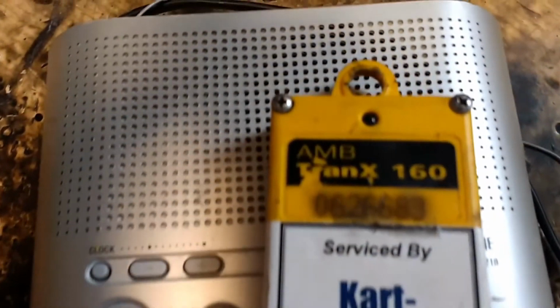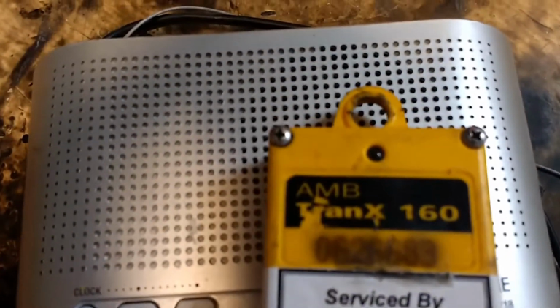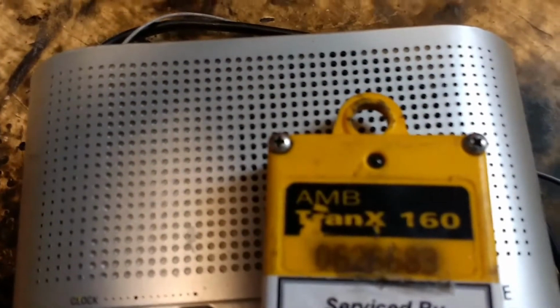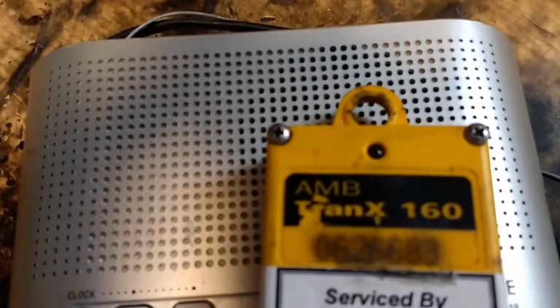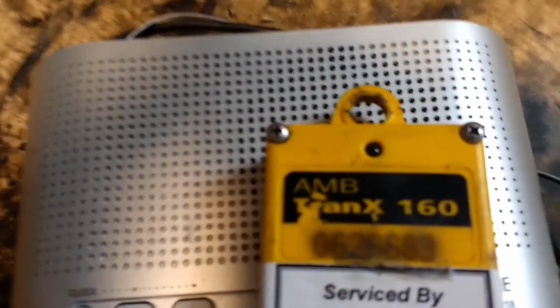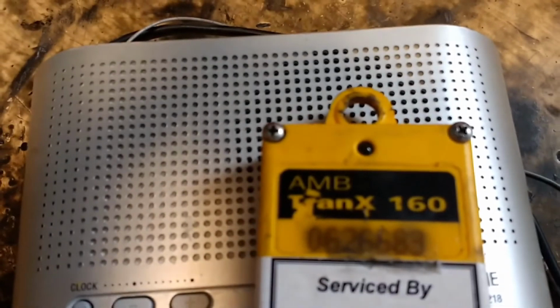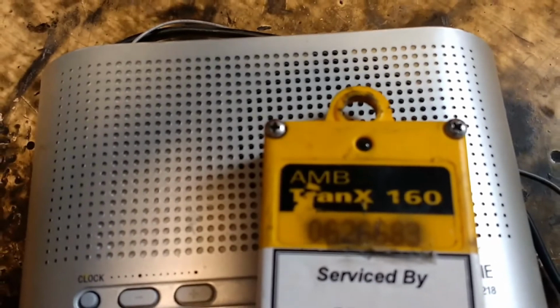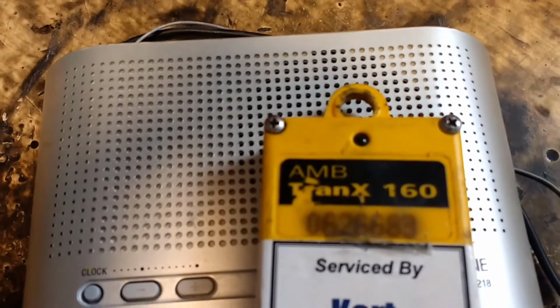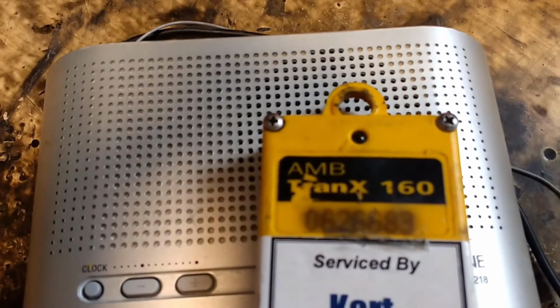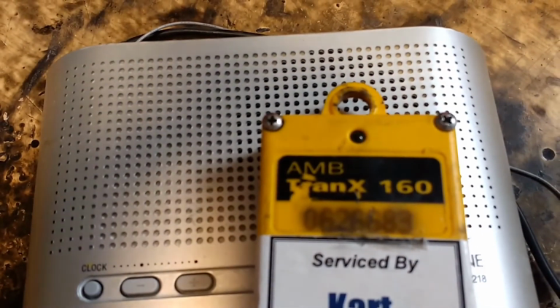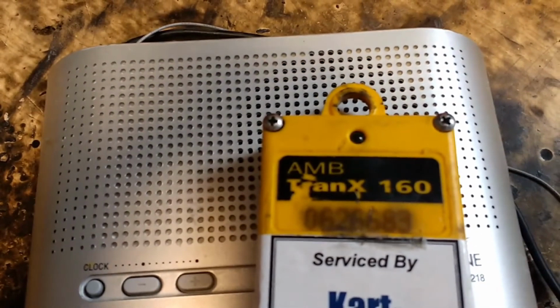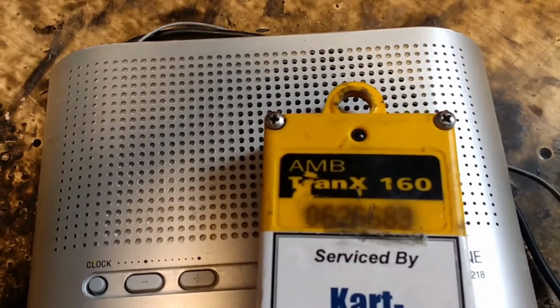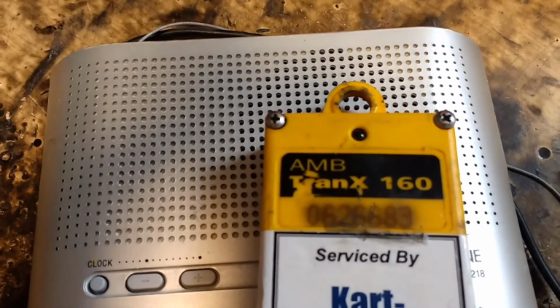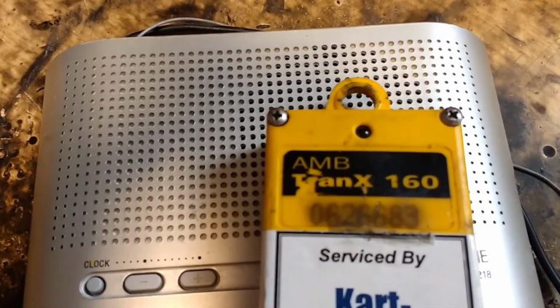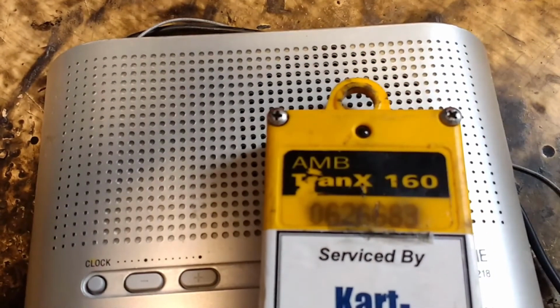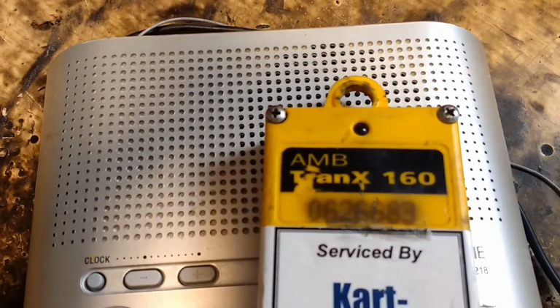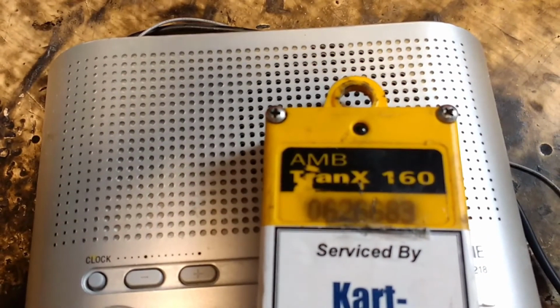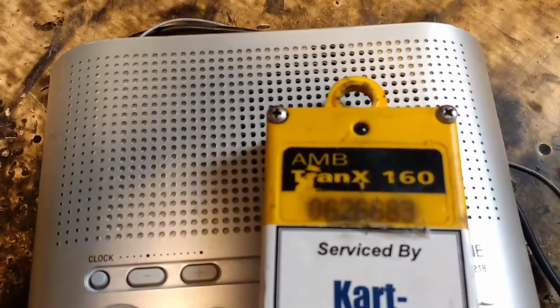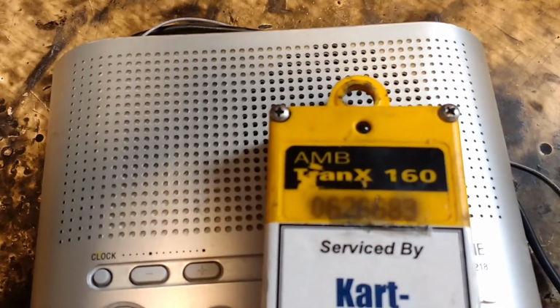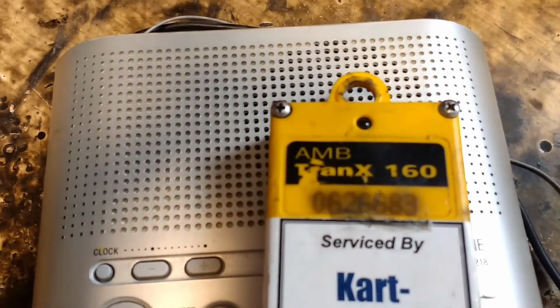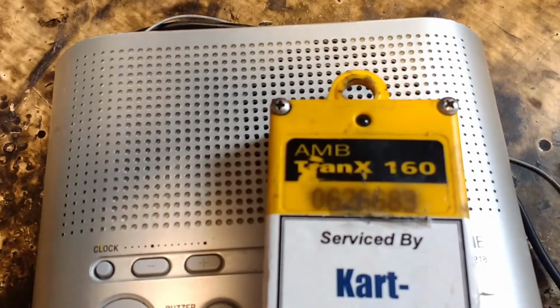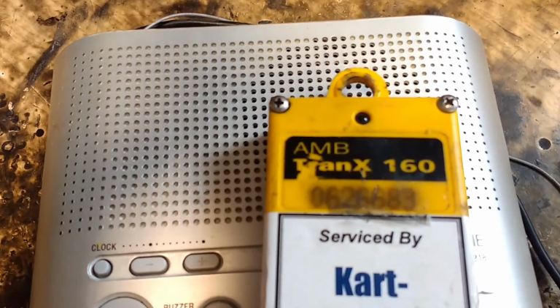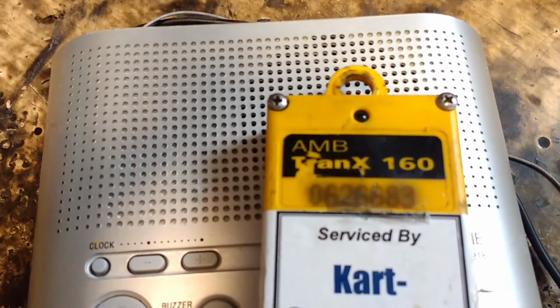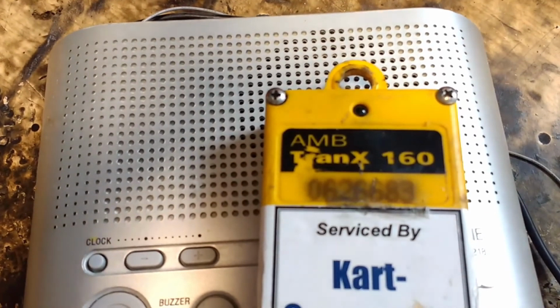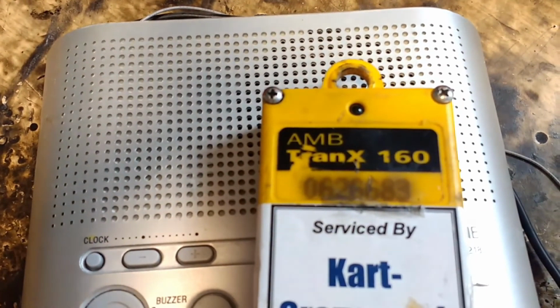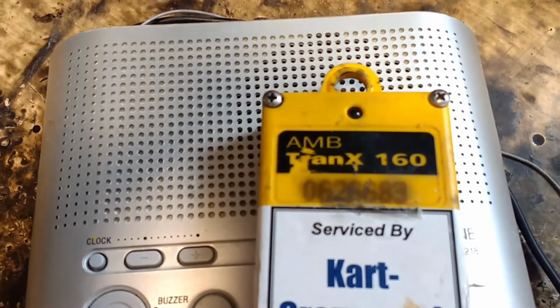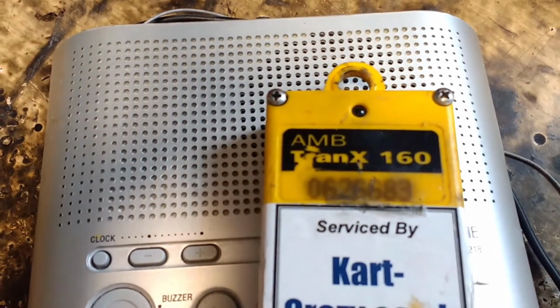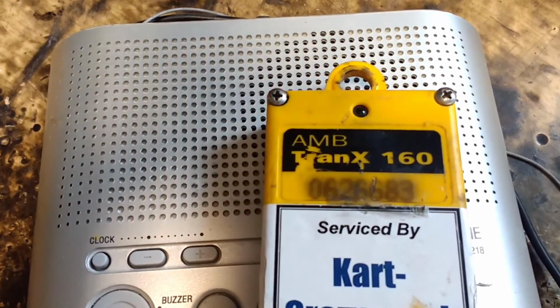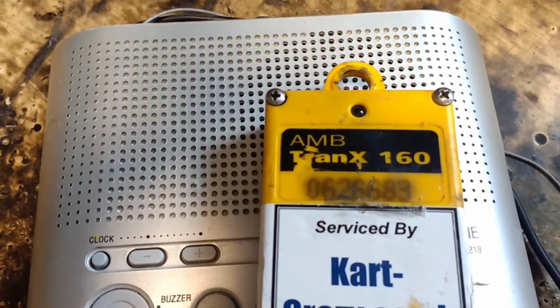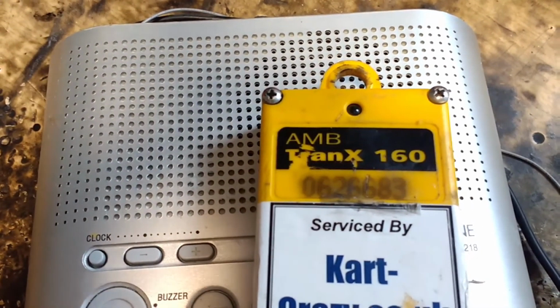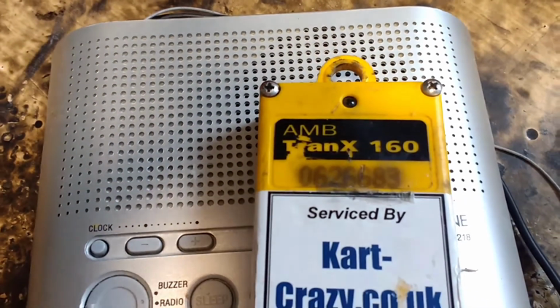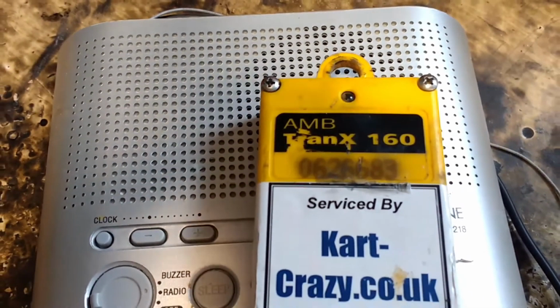Sometimes the odd time with transponders, the LED fails, so it could be that your LED is not flashing but it's still transmitting.